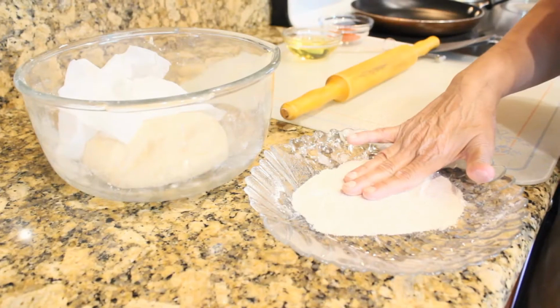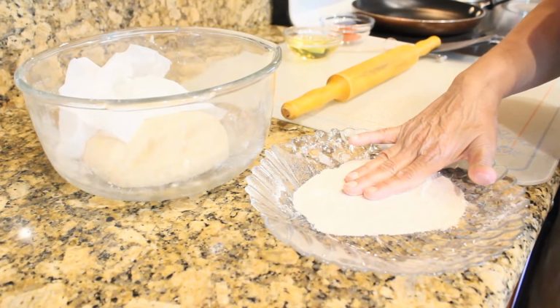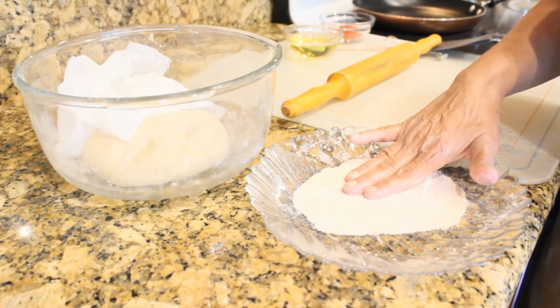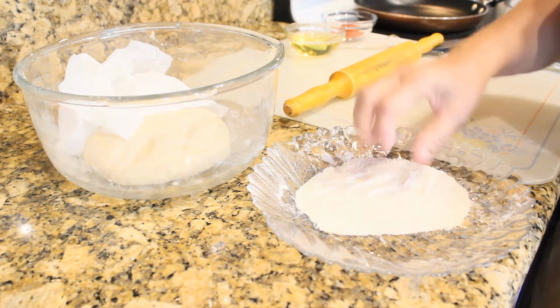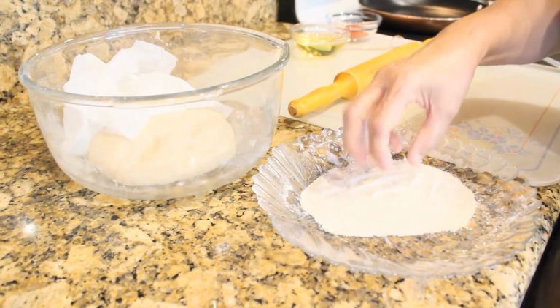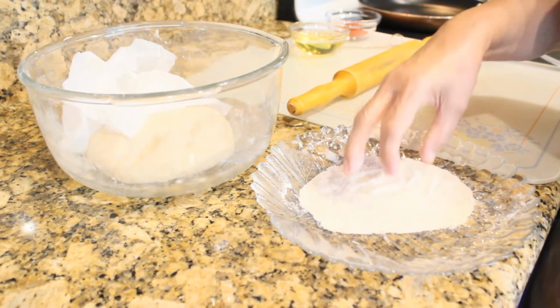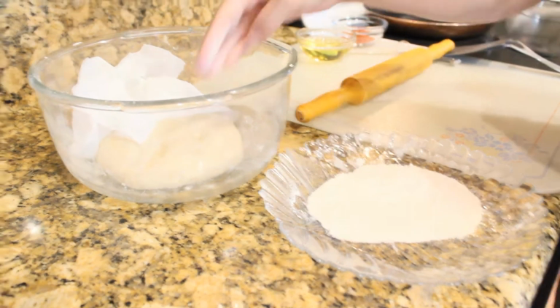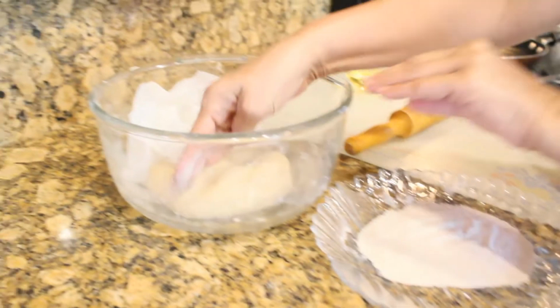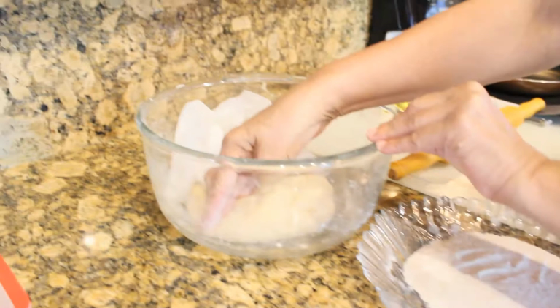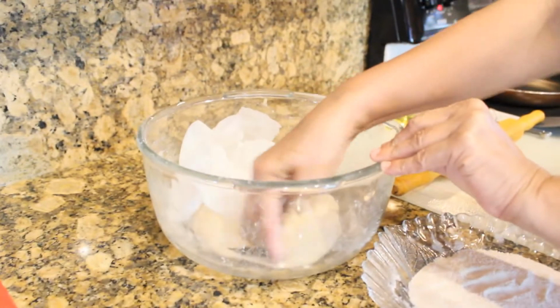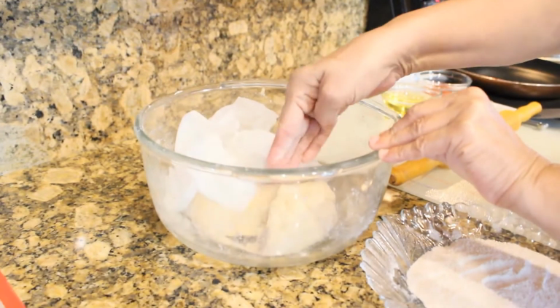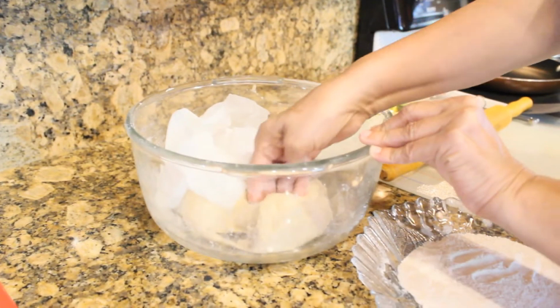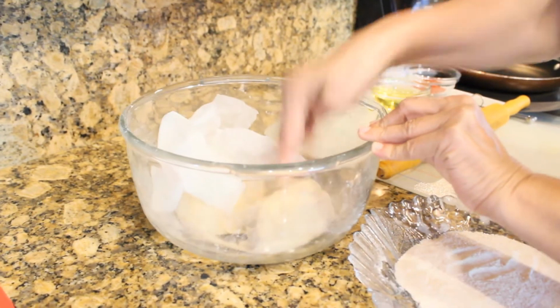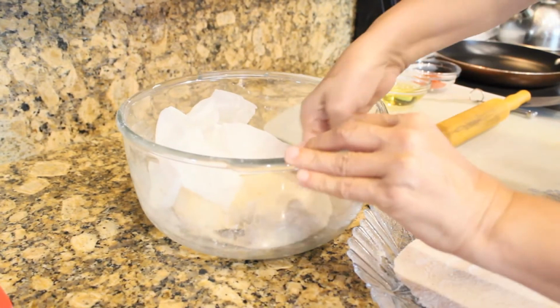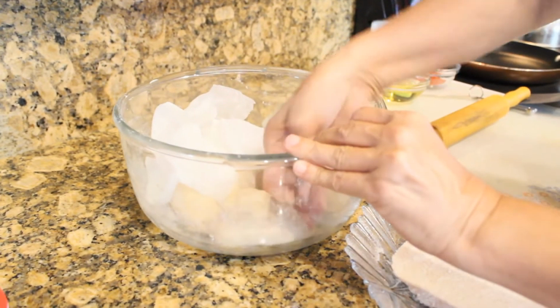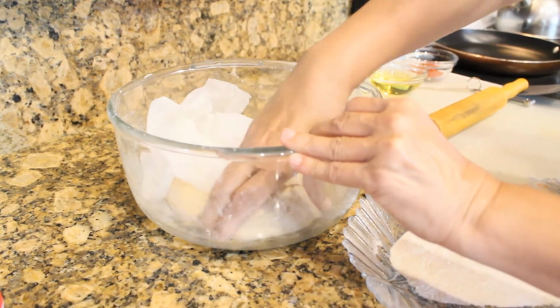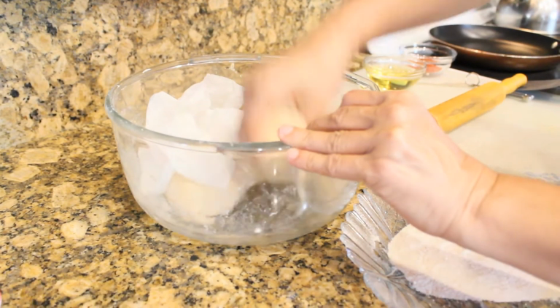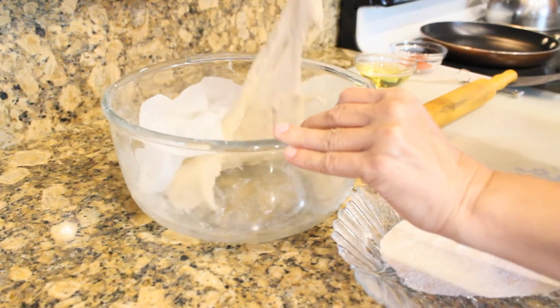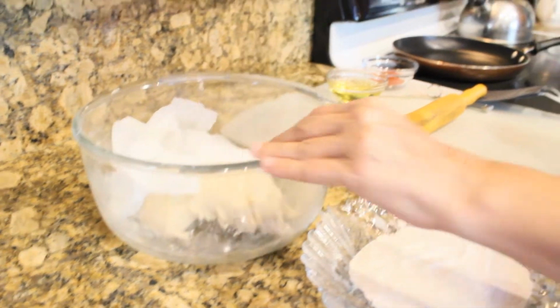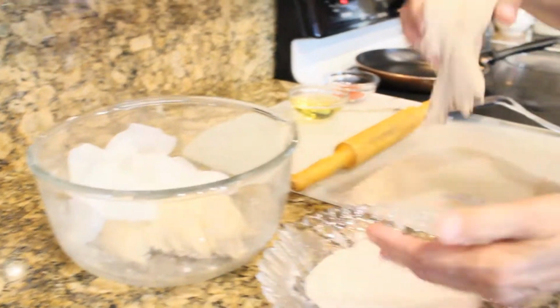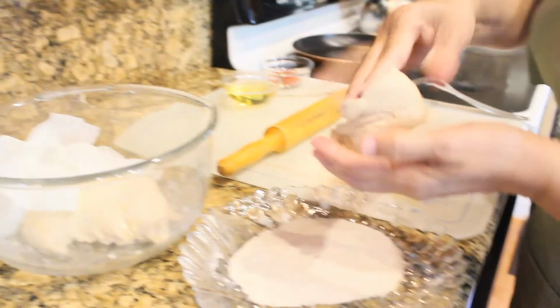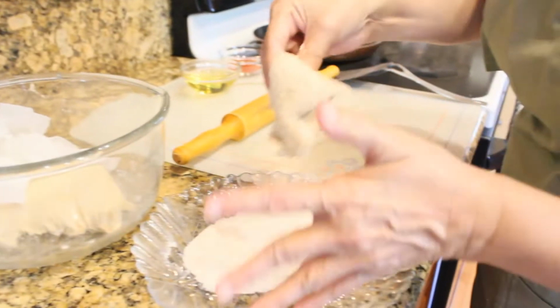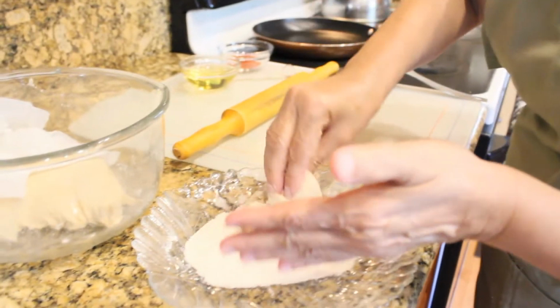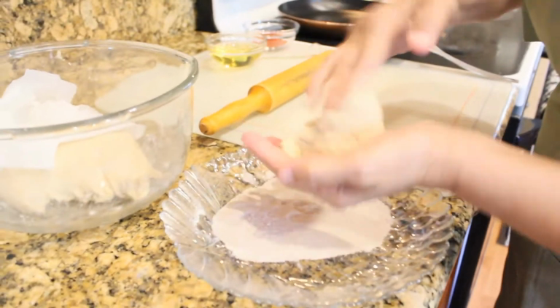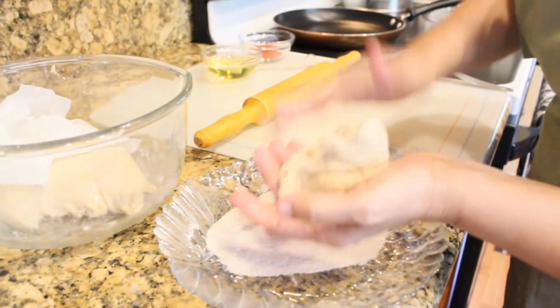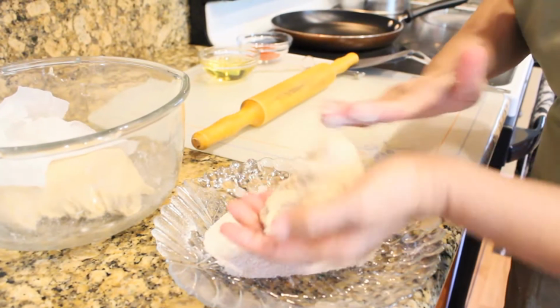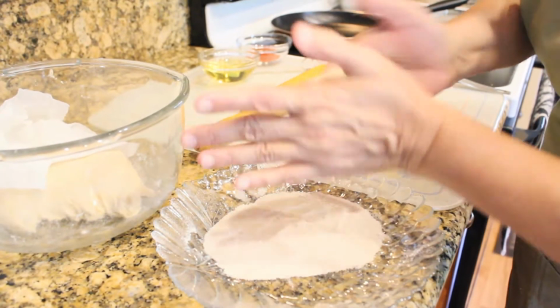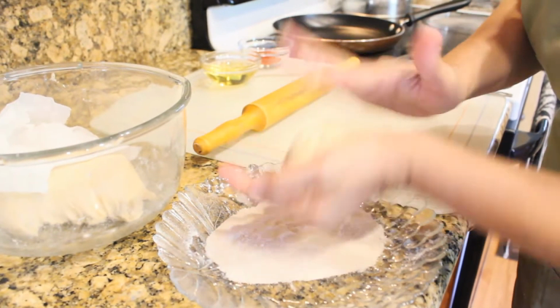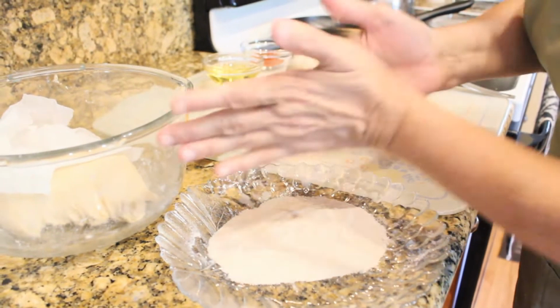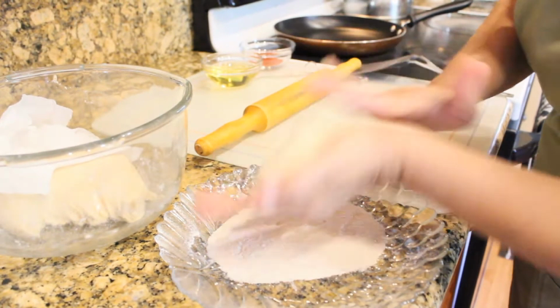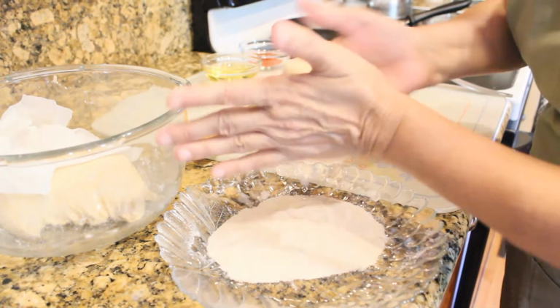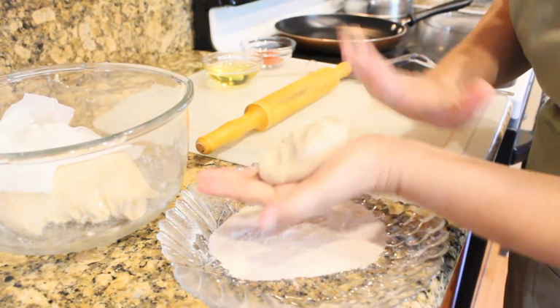After you've let the dough sit out, dabble your hands a little bit in the flour so that it doesn't stick to the dough. Then grab a little bit of dough about the size of your hand and make it into a ball.